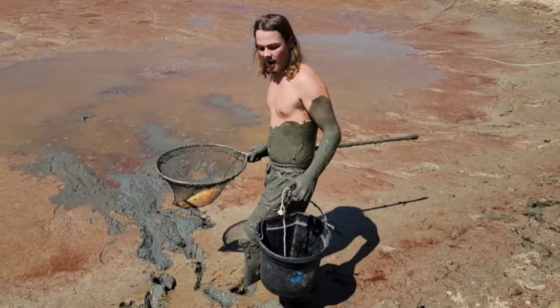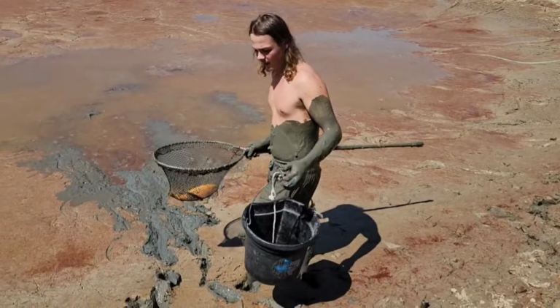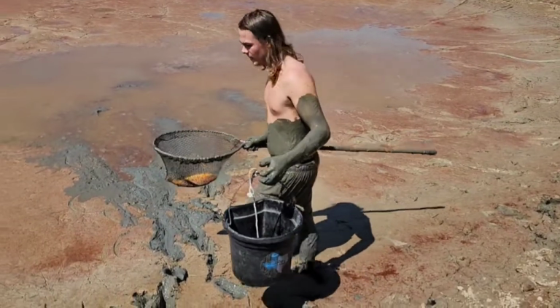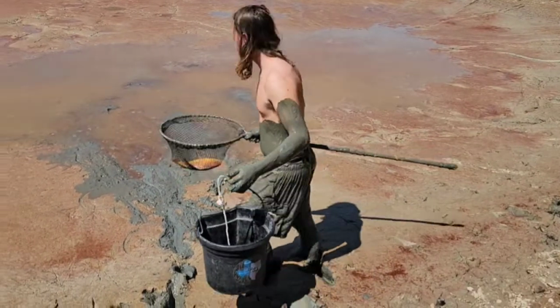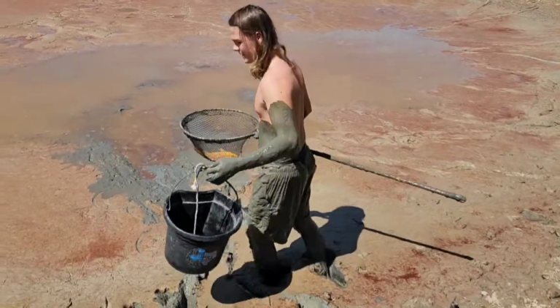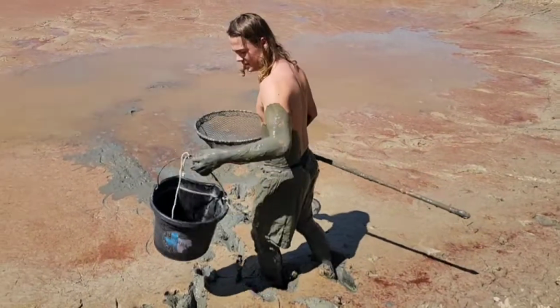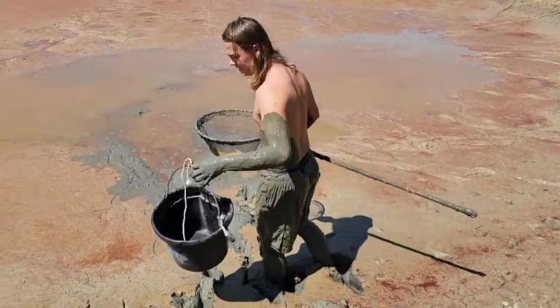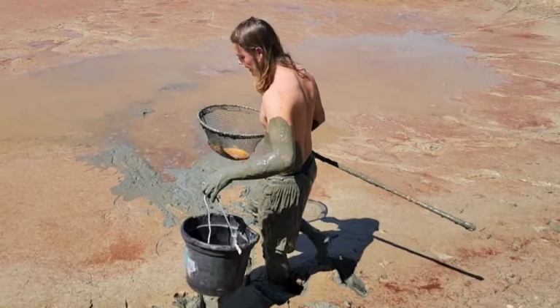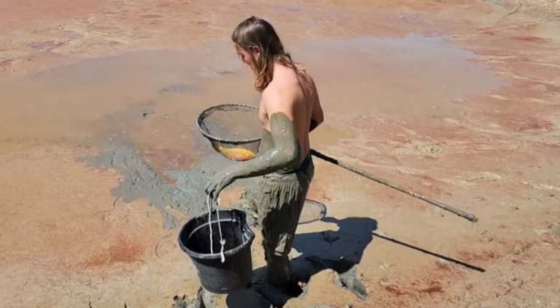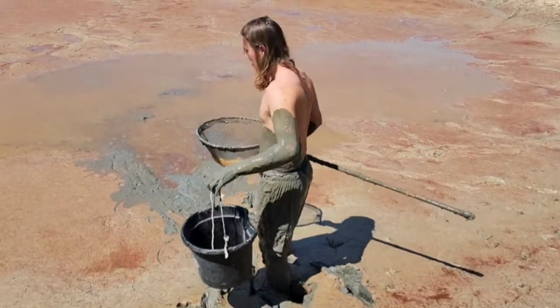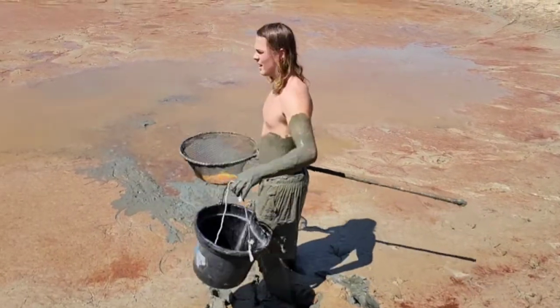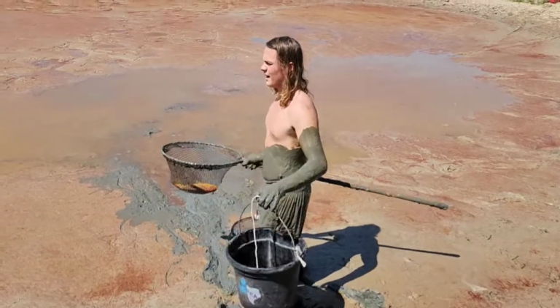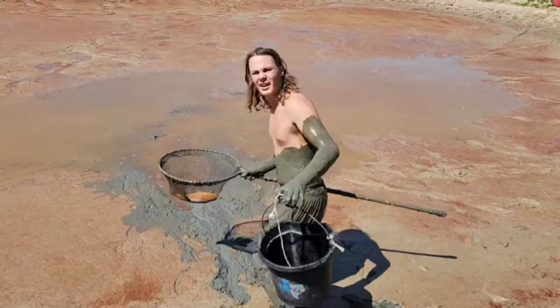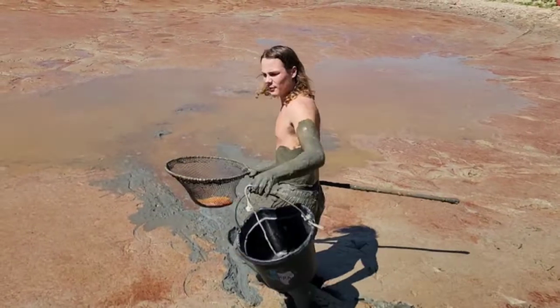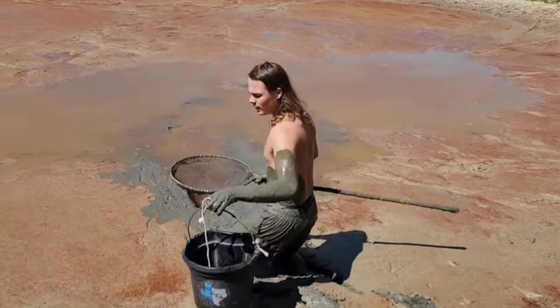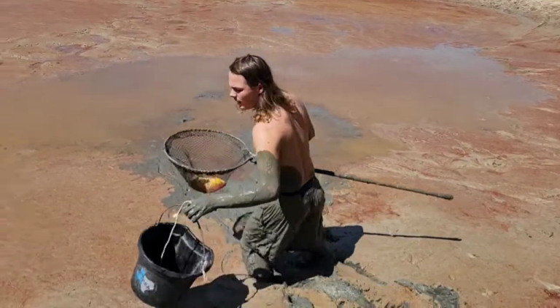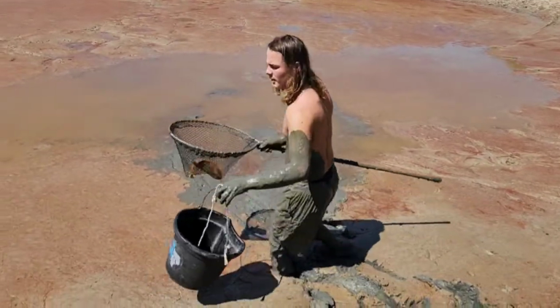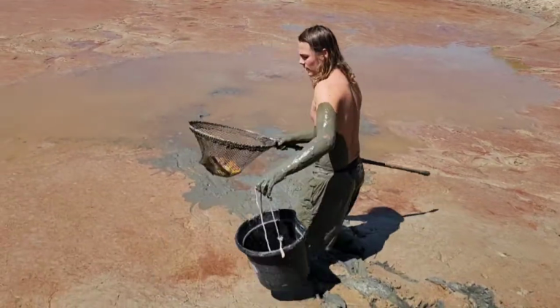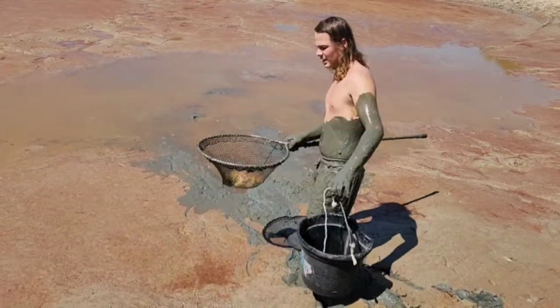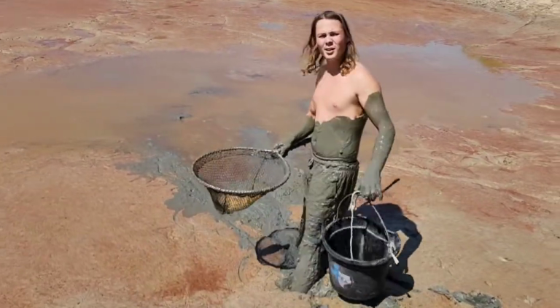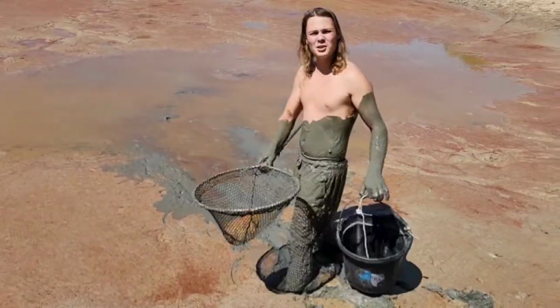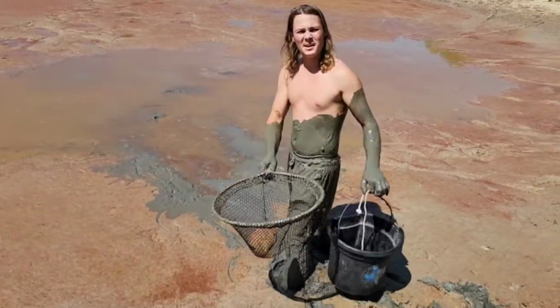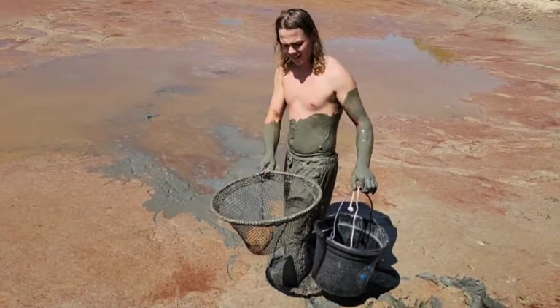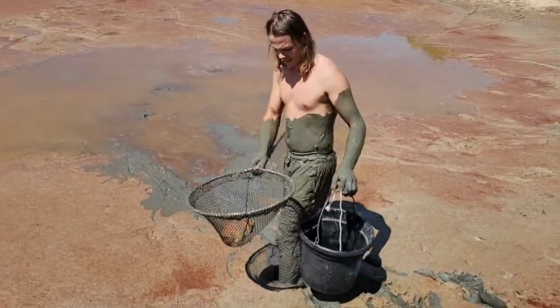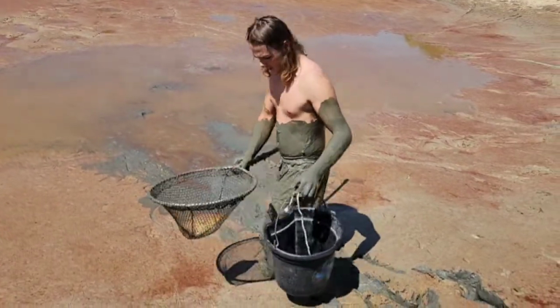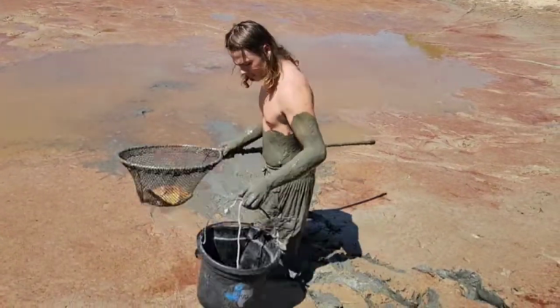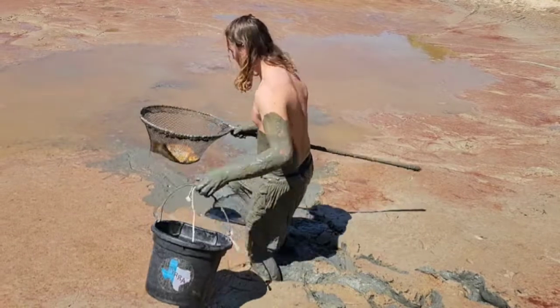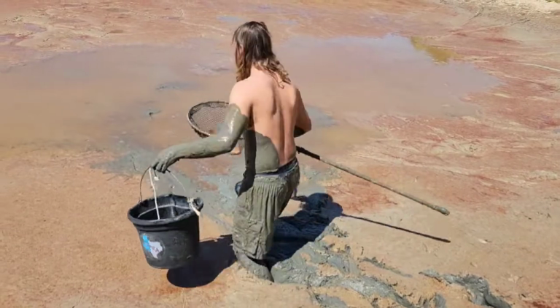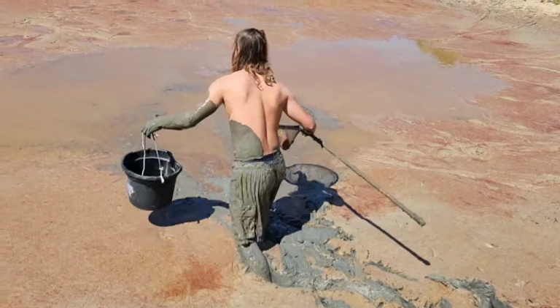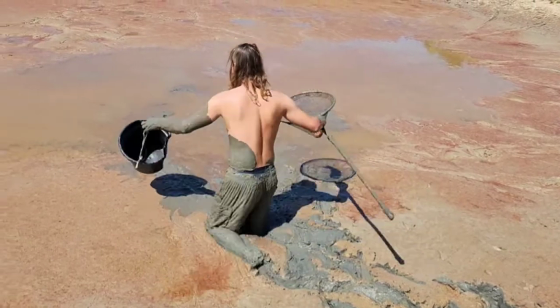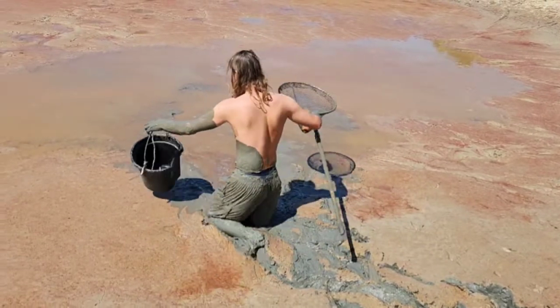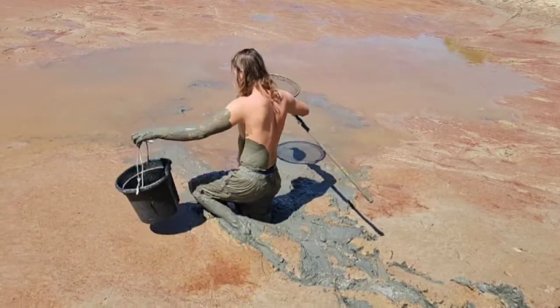Alright, I got a bucket, except it's empty. So I got to go out here and fill it up. Have you ever seen a goldfish that big? What do you even do with a goldfish that big?